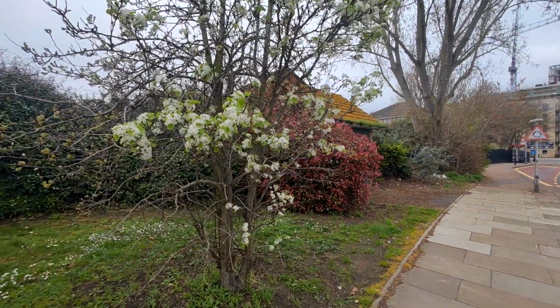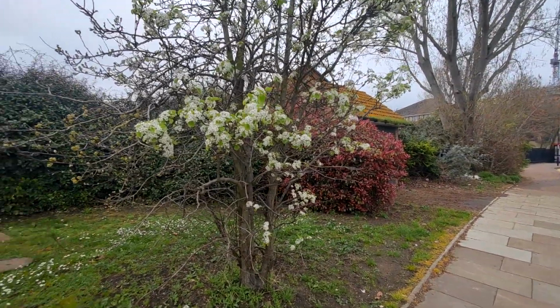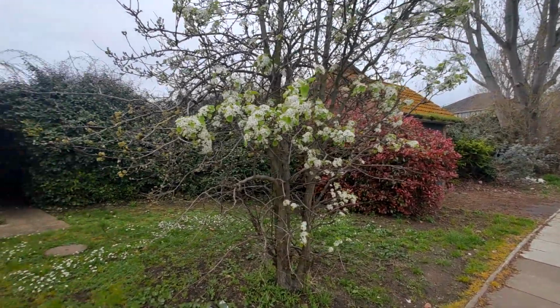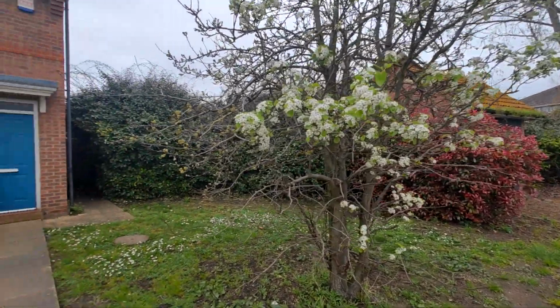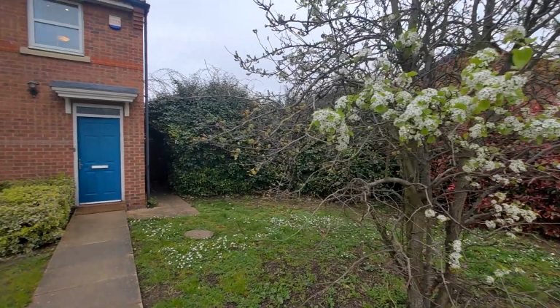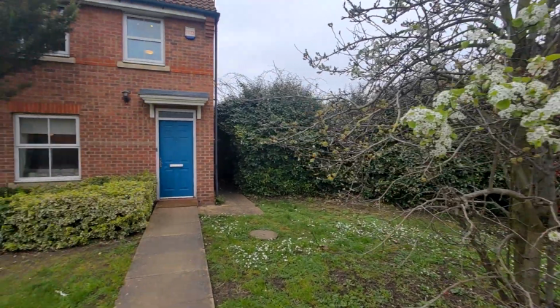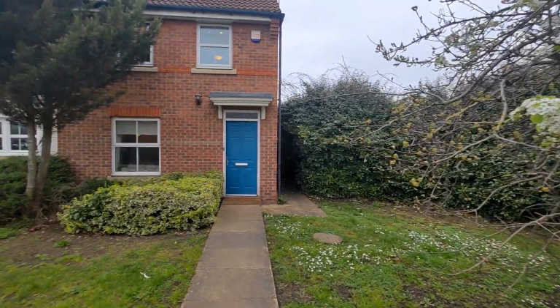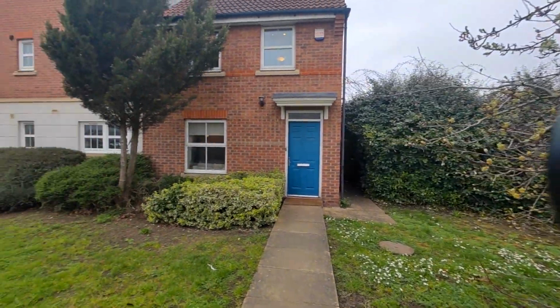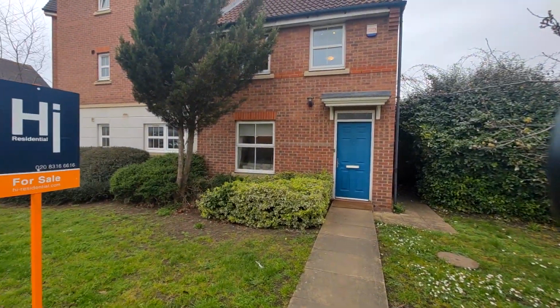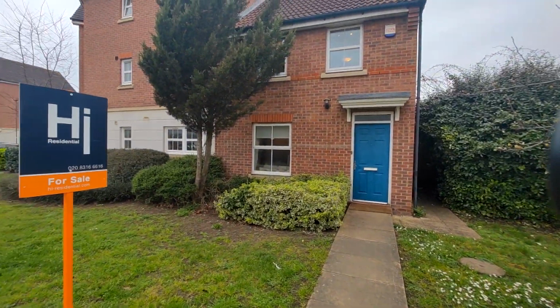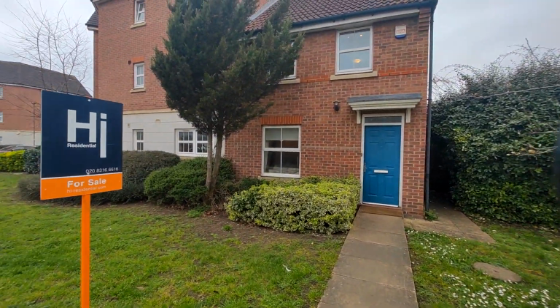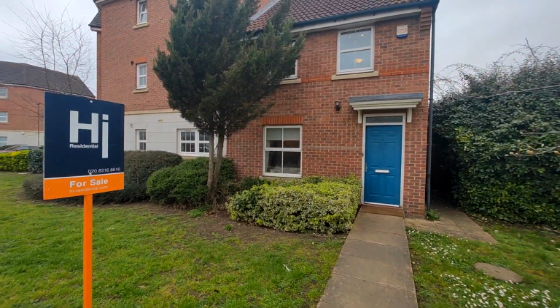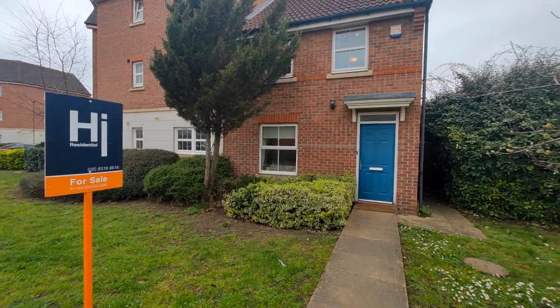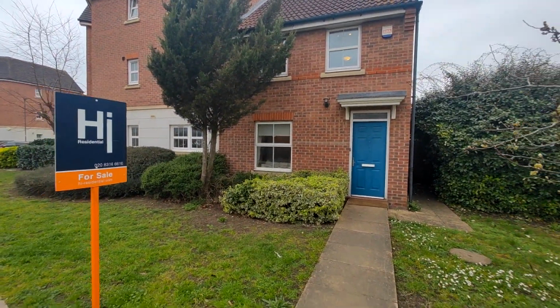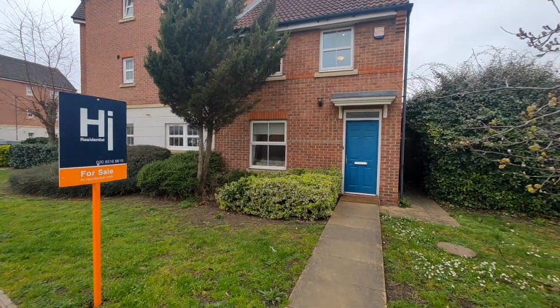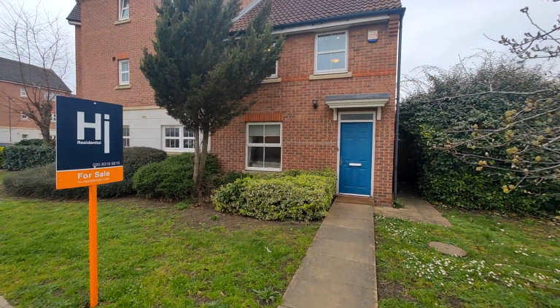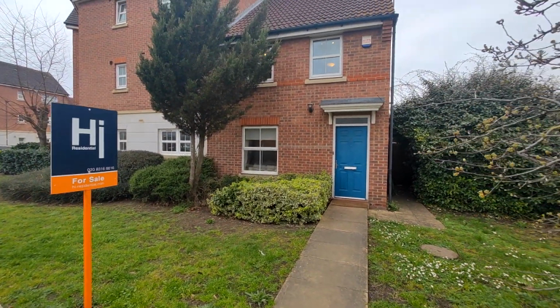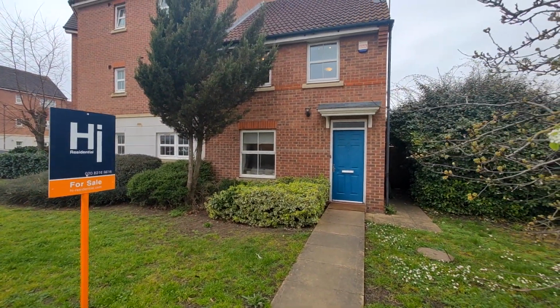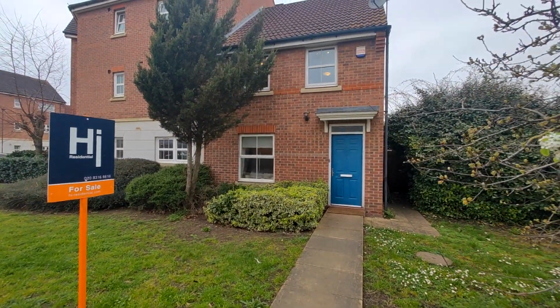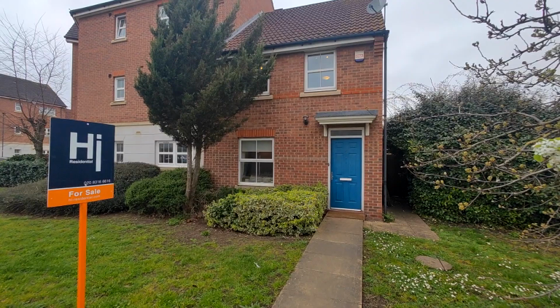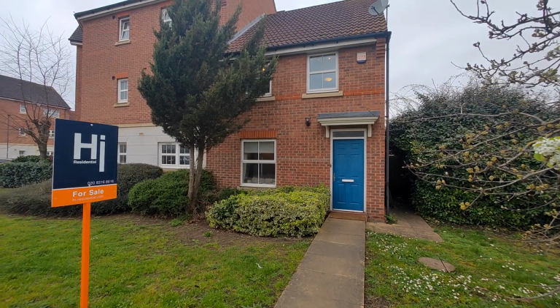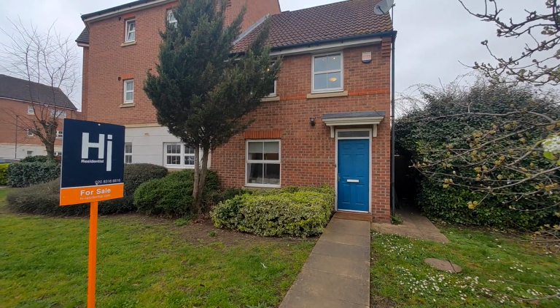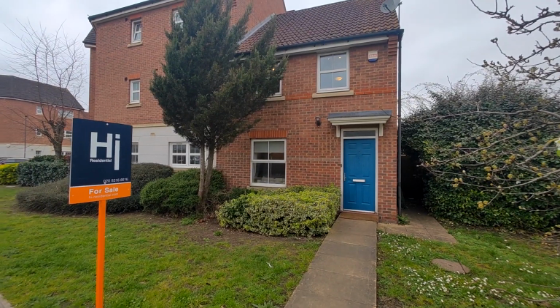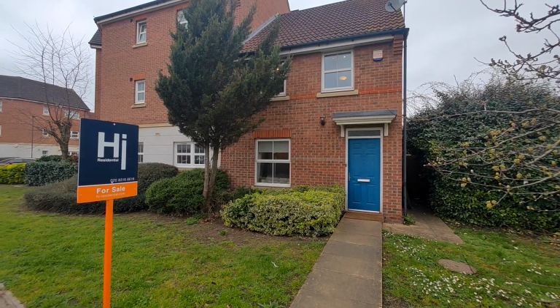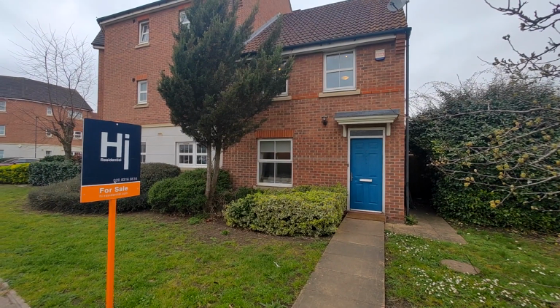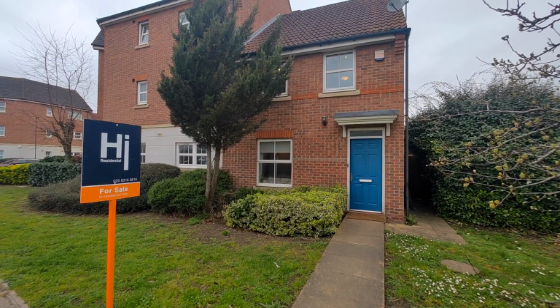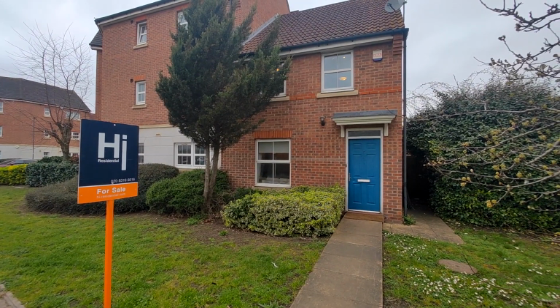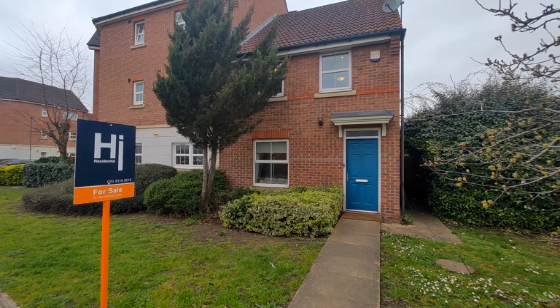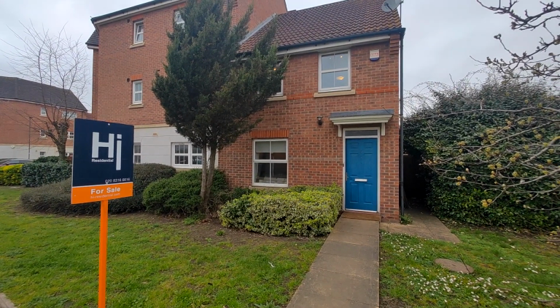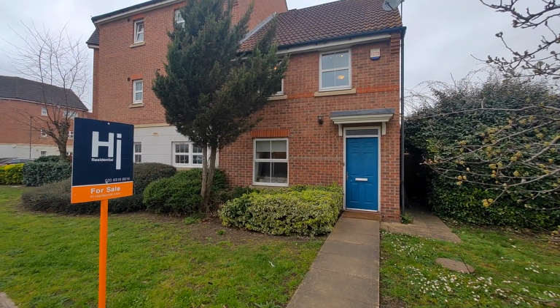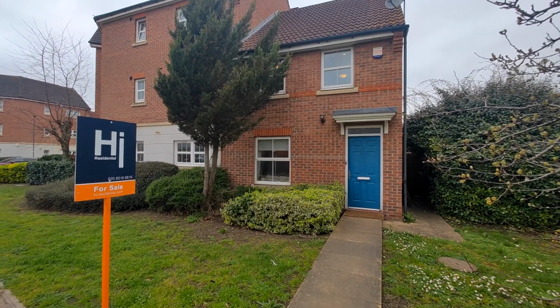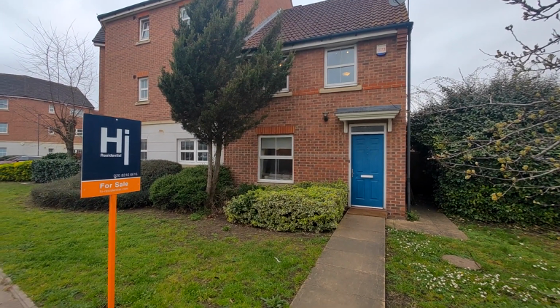The property is ideally located as it's a short walk to the Royal Arsenal DLR, Queen Elizabeth Line, and other public transport routes.